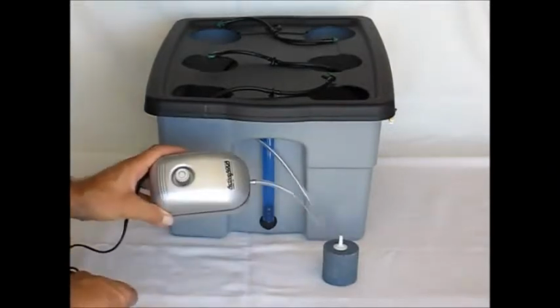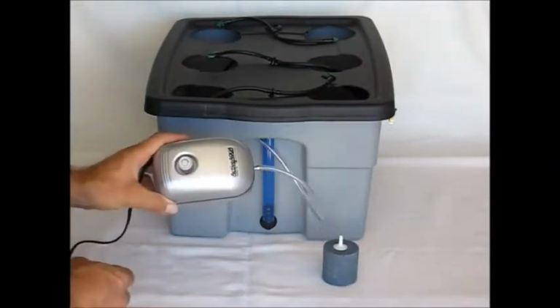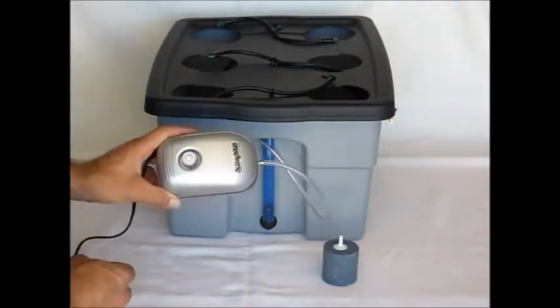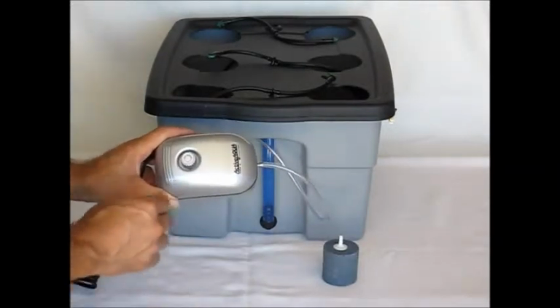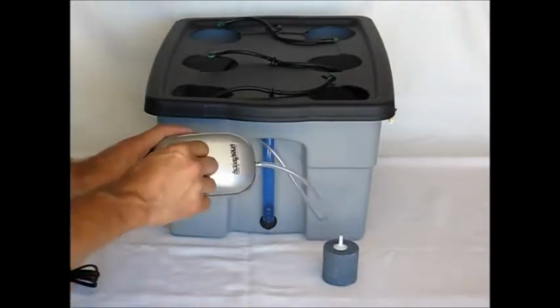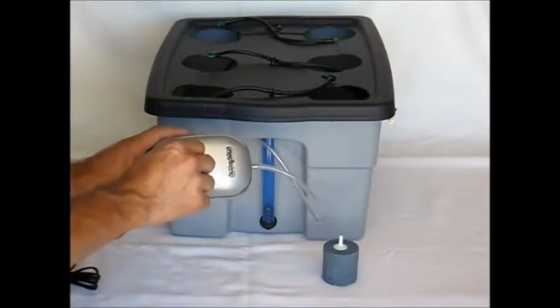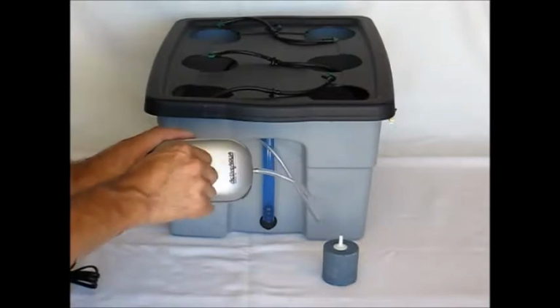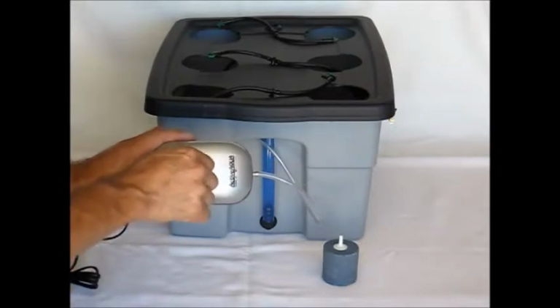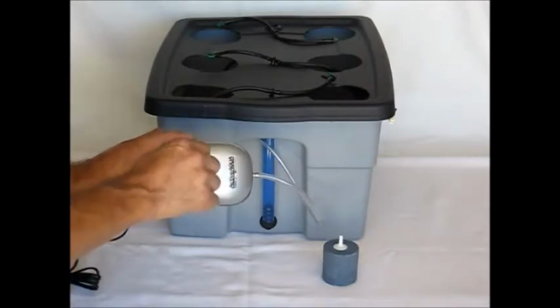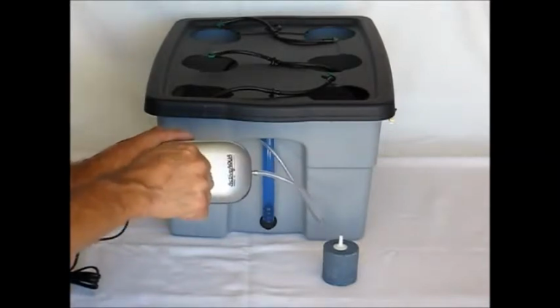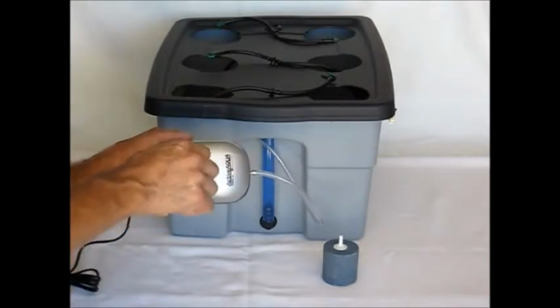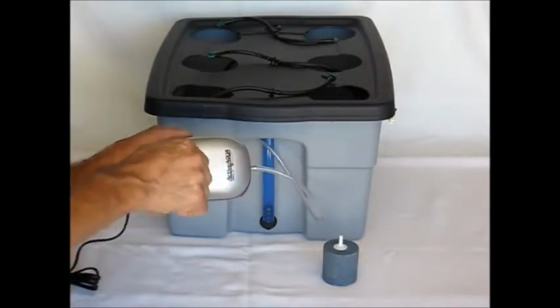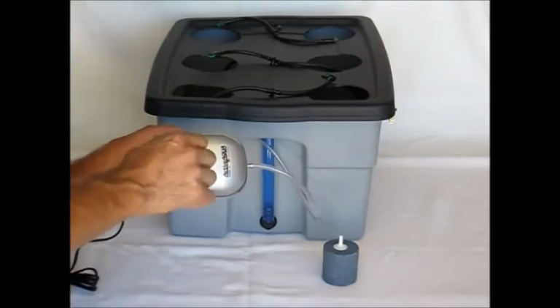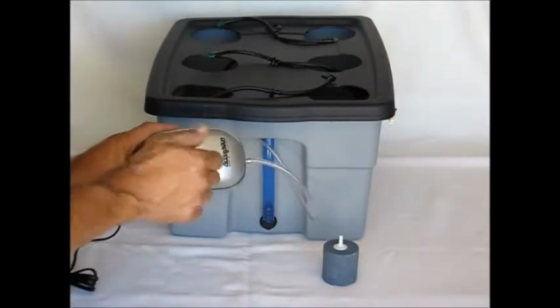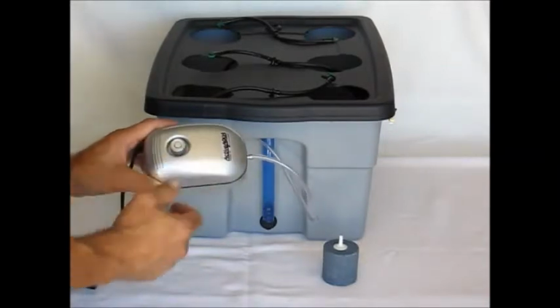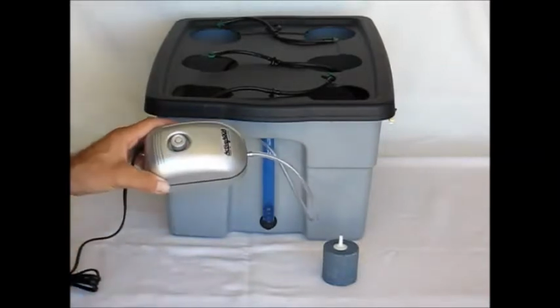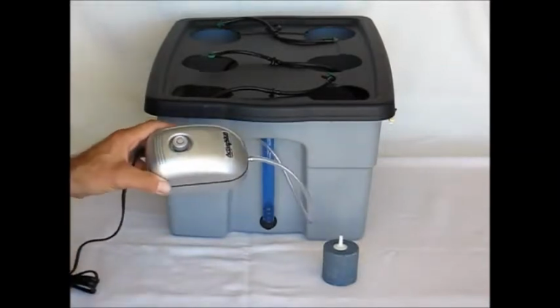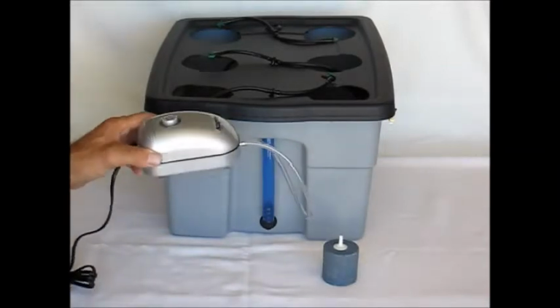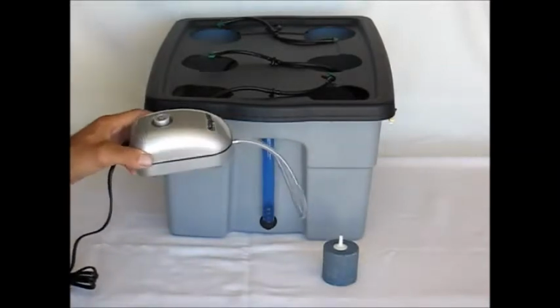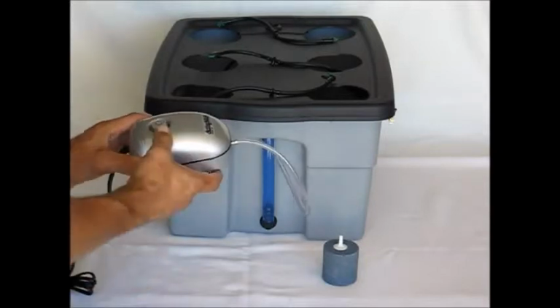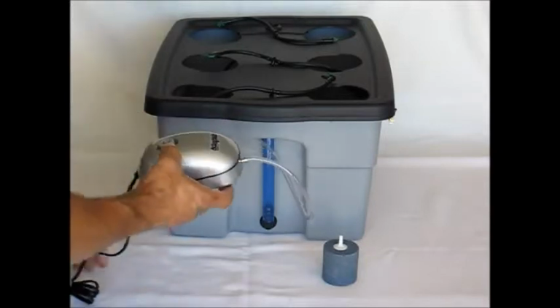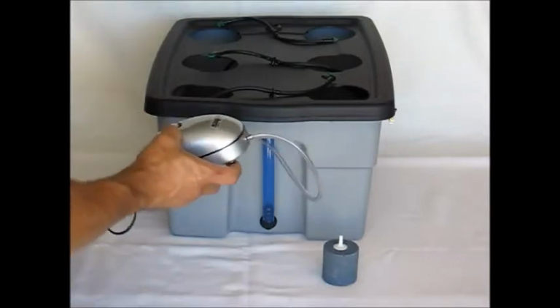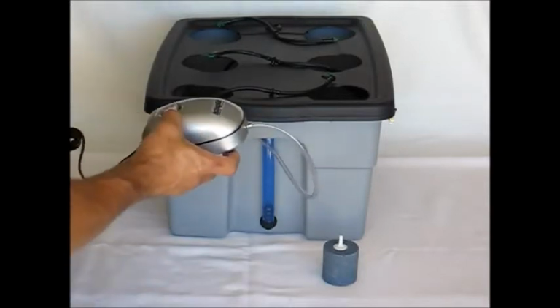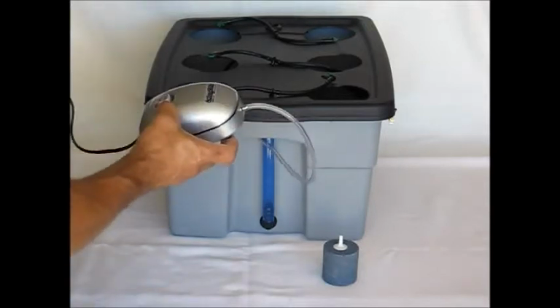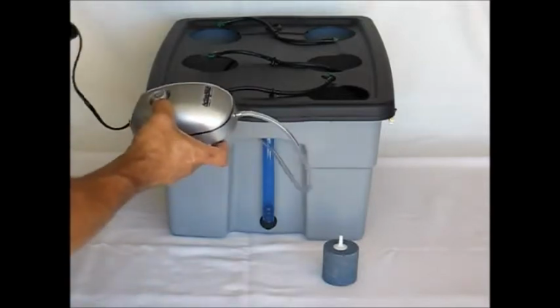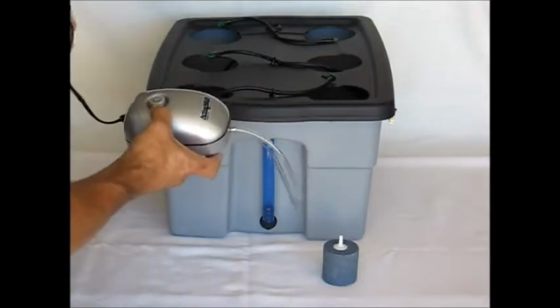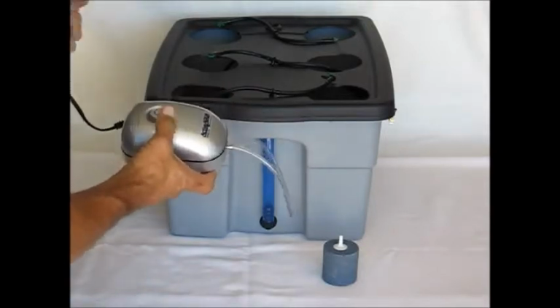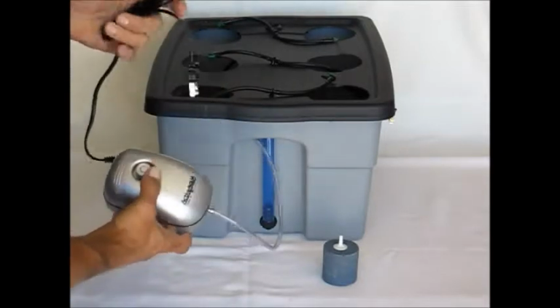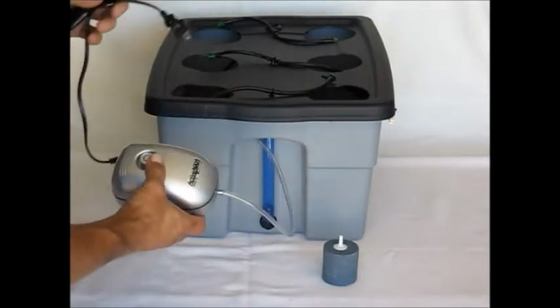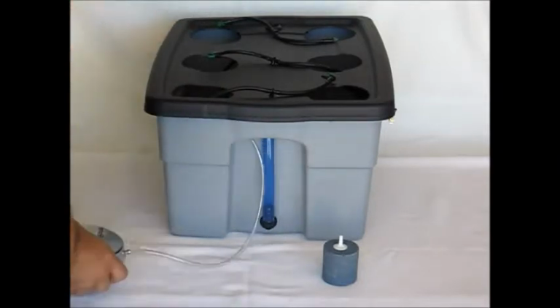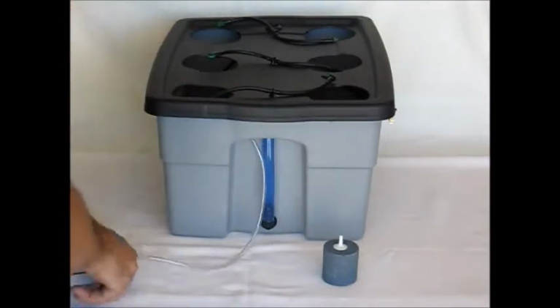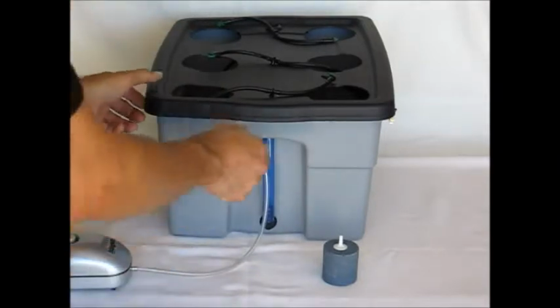As far as the air pump itself, it's pretty simple. Turn the knob to adjust the air pressure. Typically, keeping it at maximum air pressure is the best way to run it. There is a very low energy draw on this pump. Just plug it into the wall — very simple.